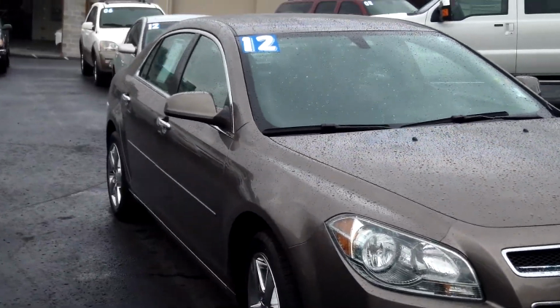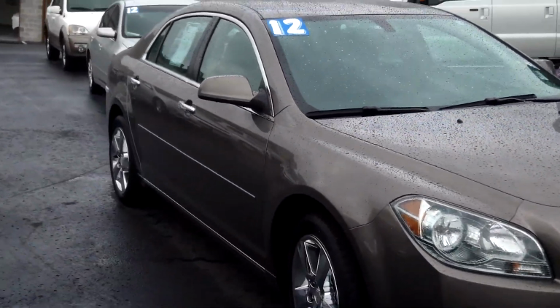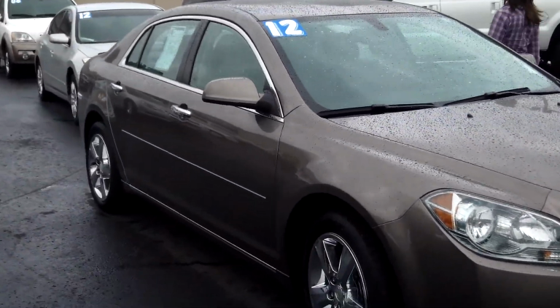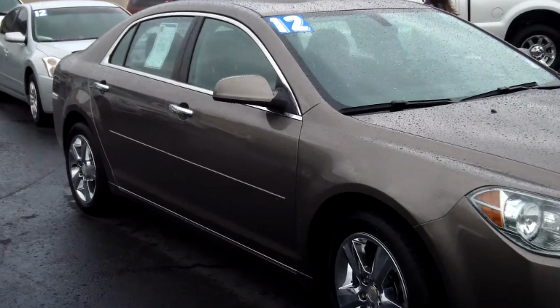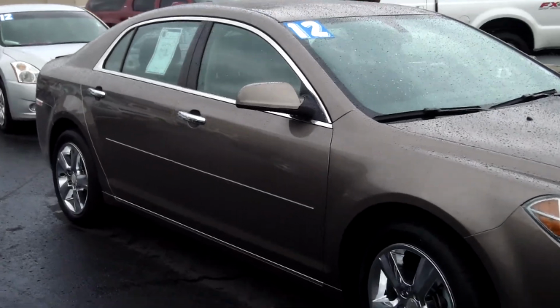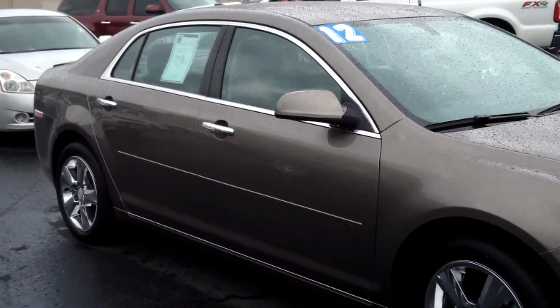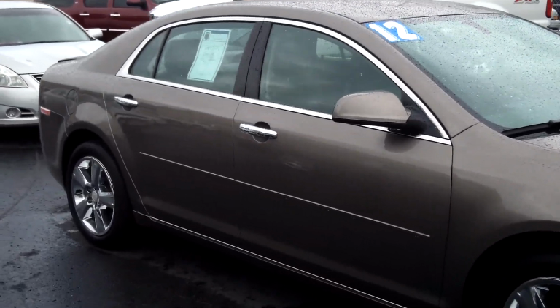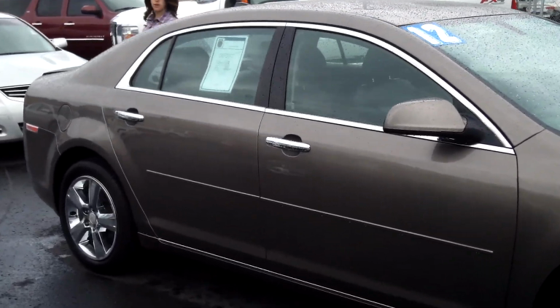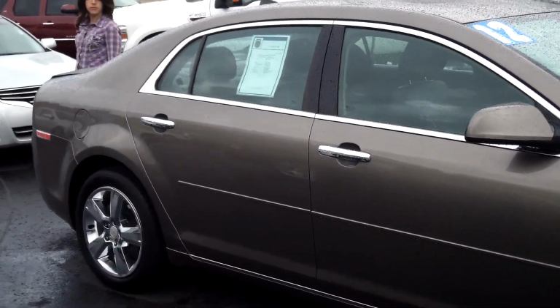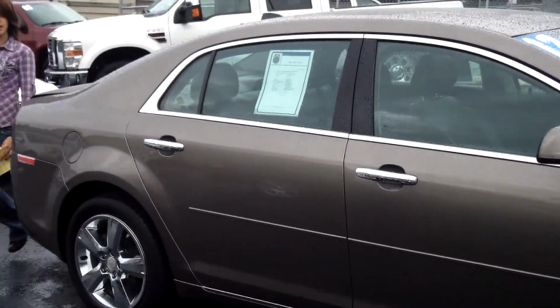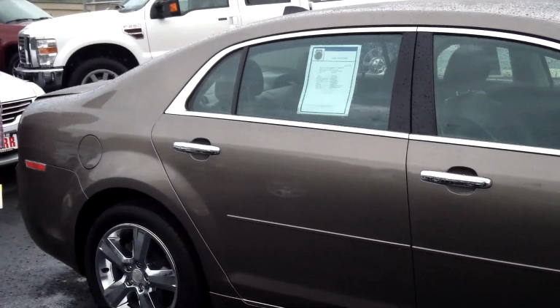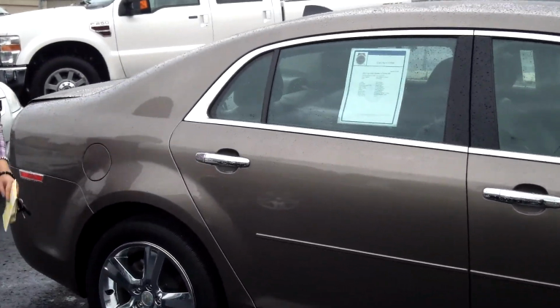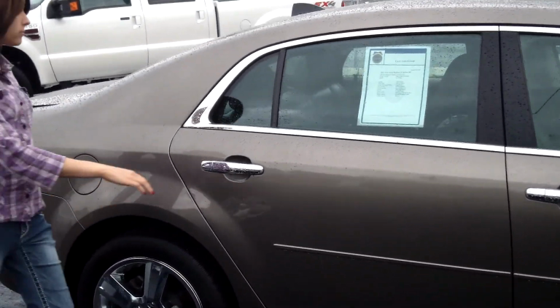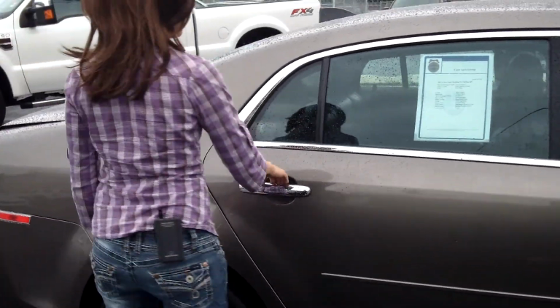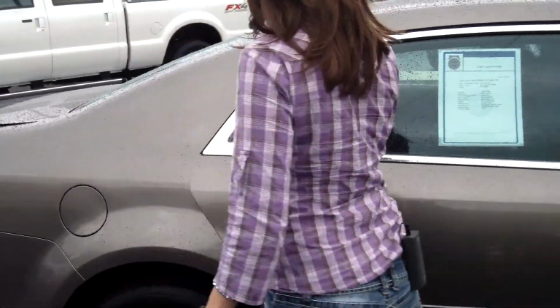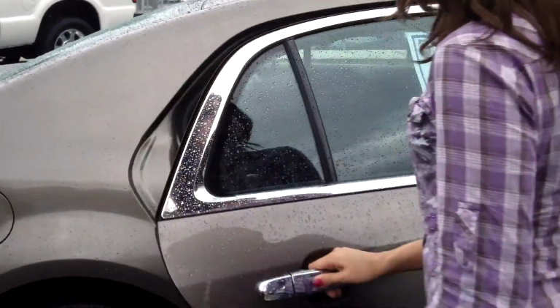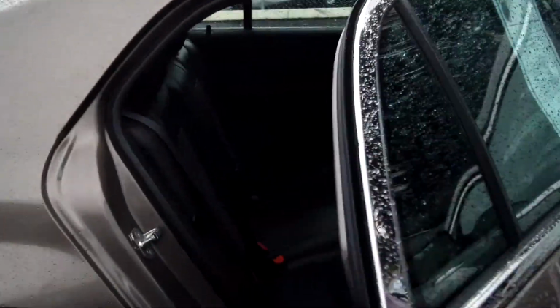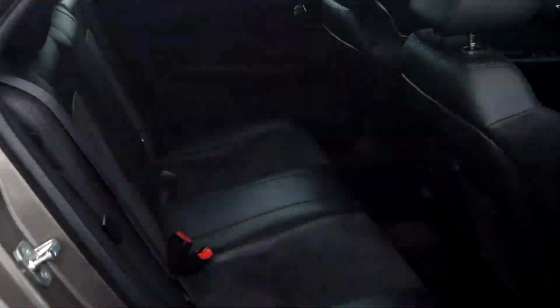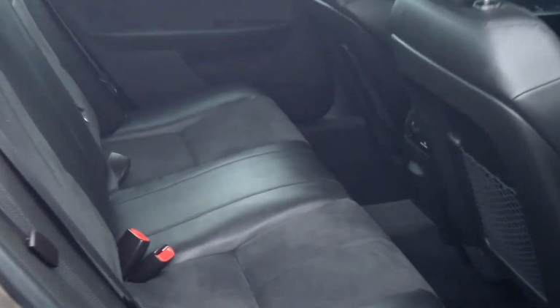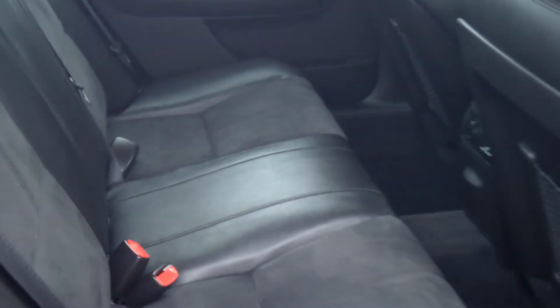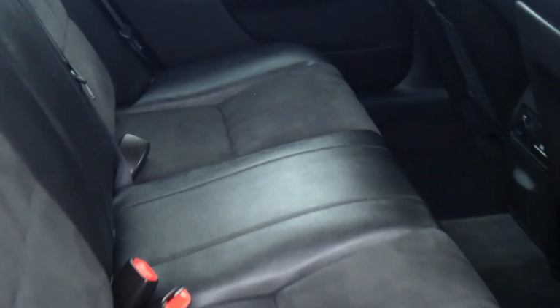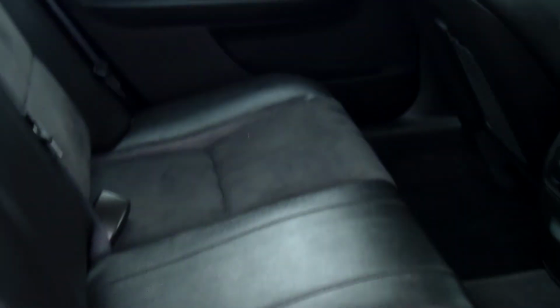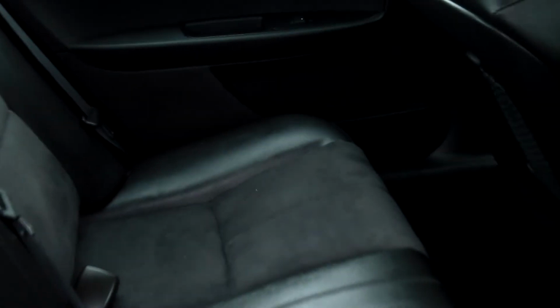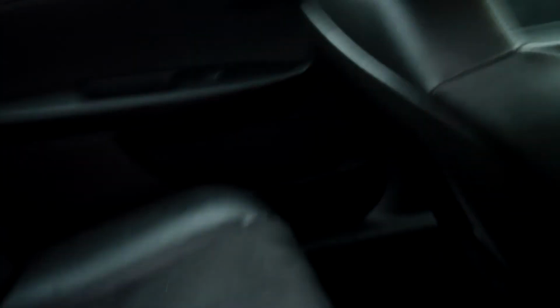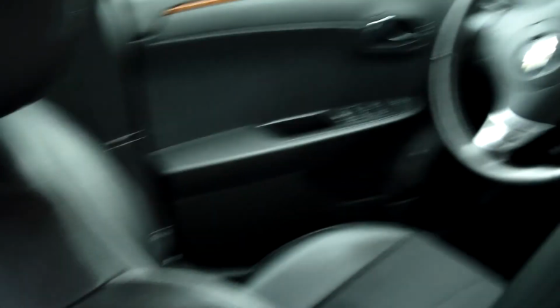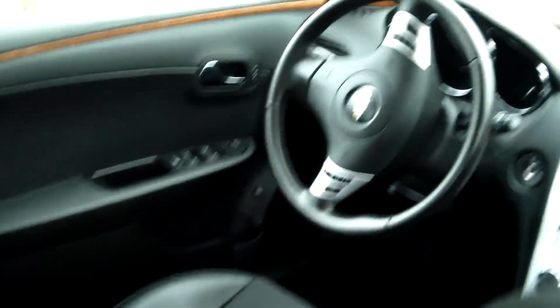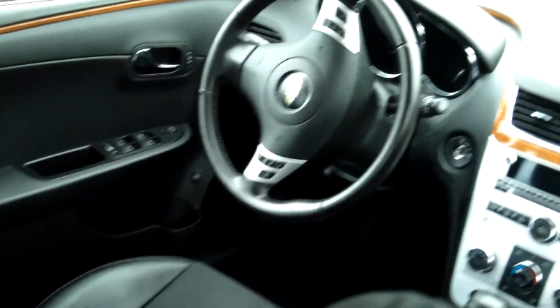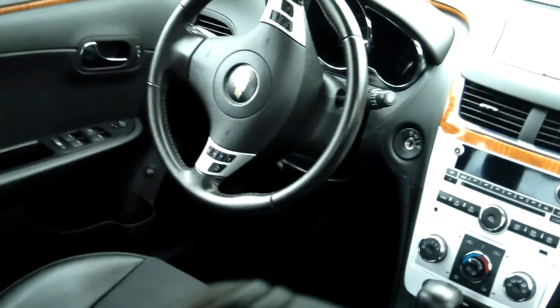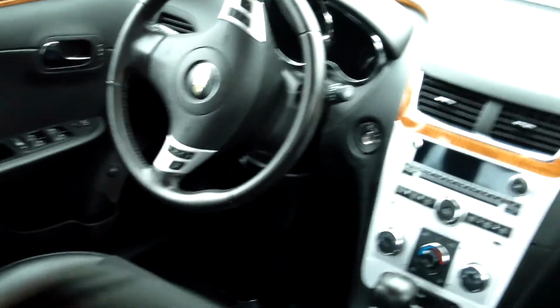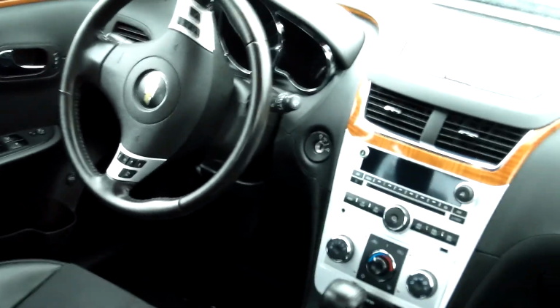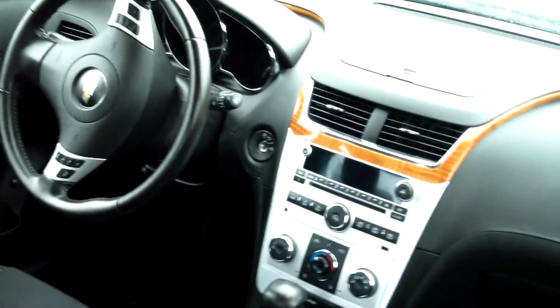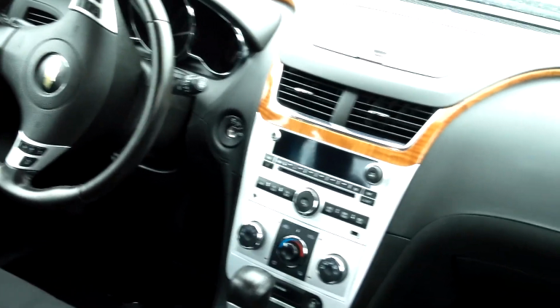This vehicle is in stellar condition. Tinted windows, satellite radio. Notice the flawless leather interior. It is a four-cylinder, 2.4 liters, automatic six-speed with tap shift.